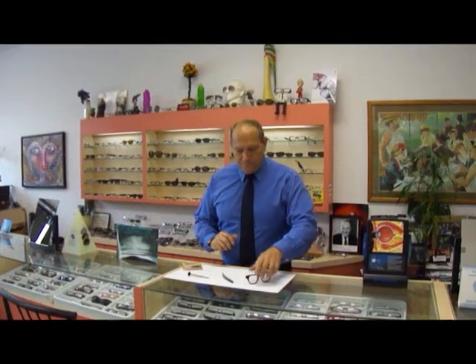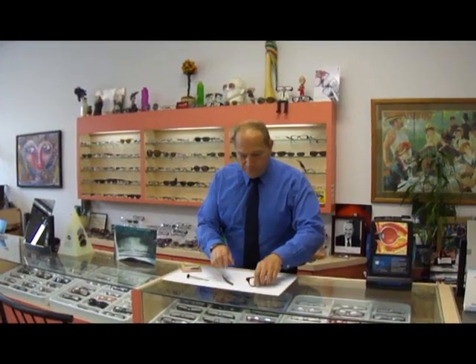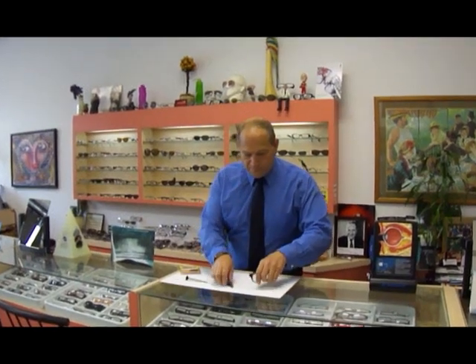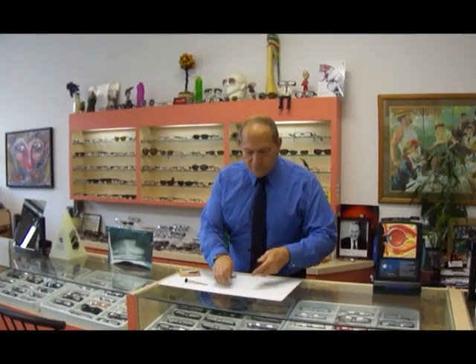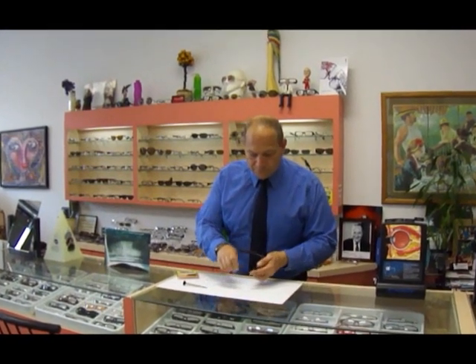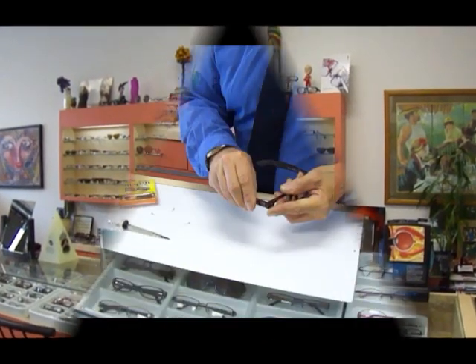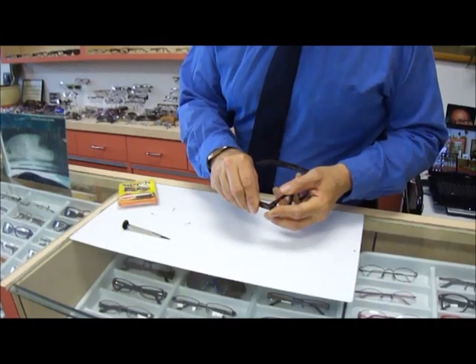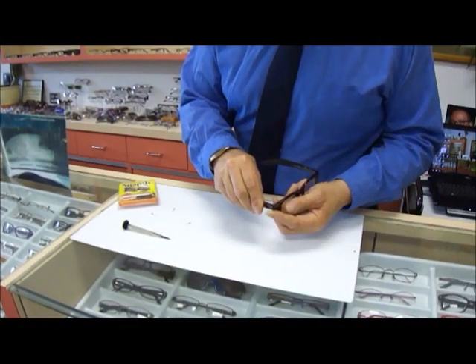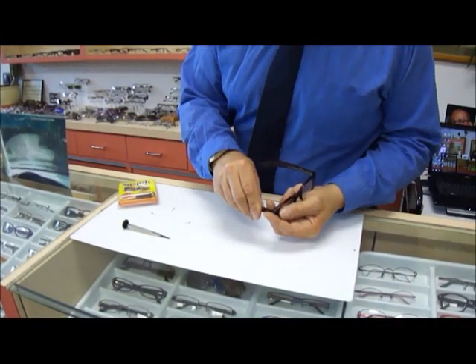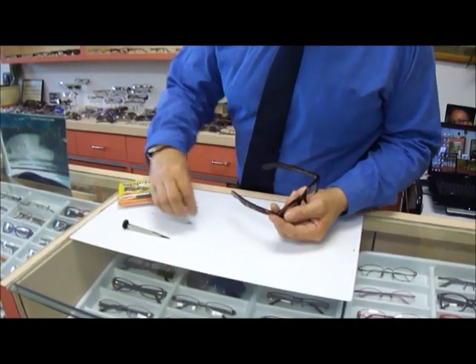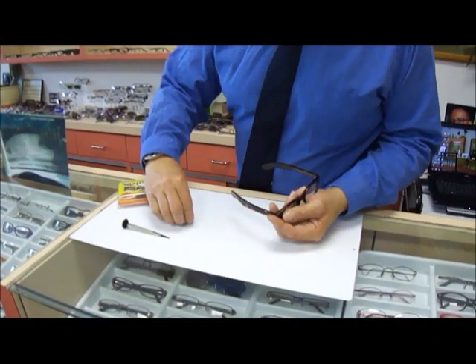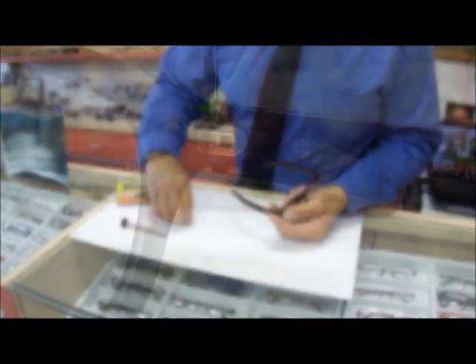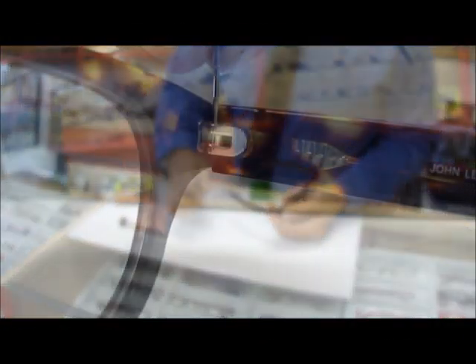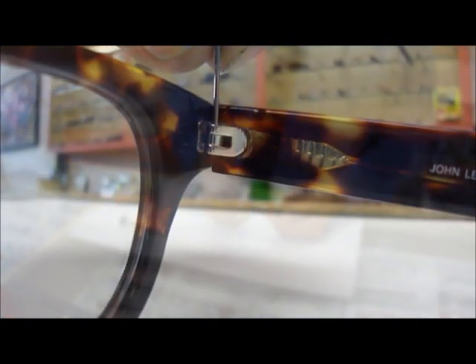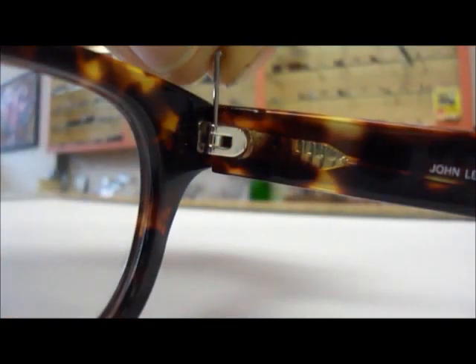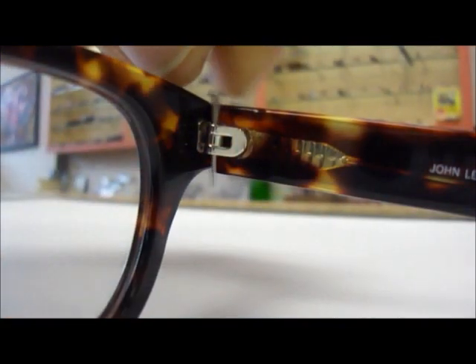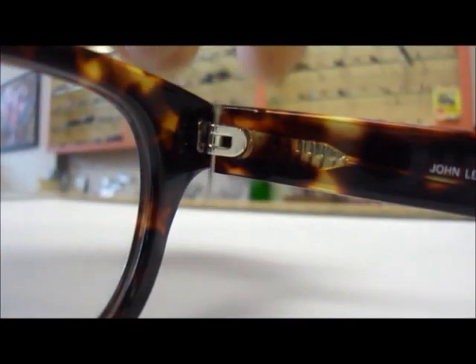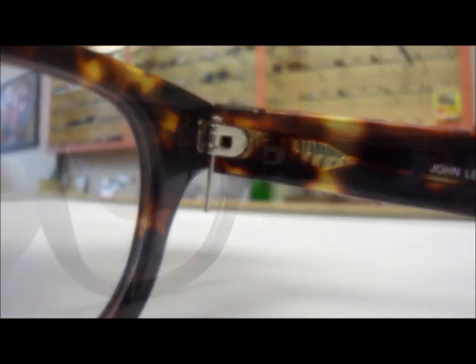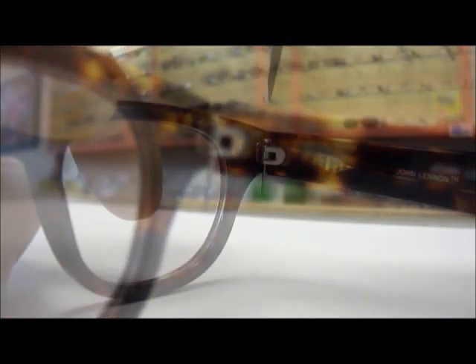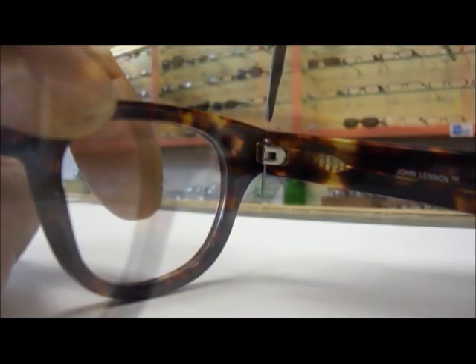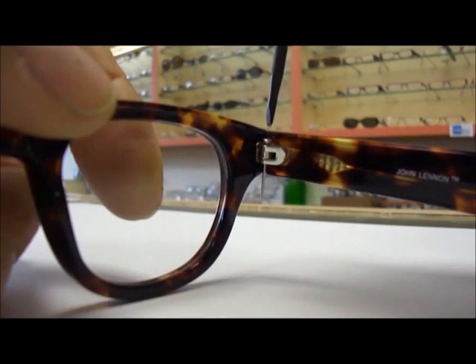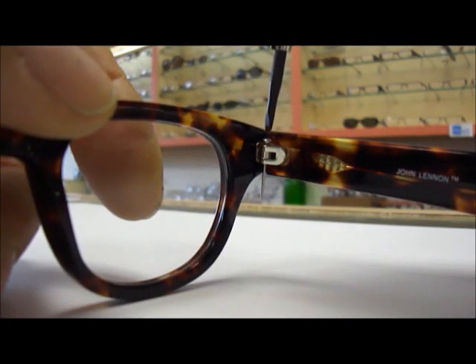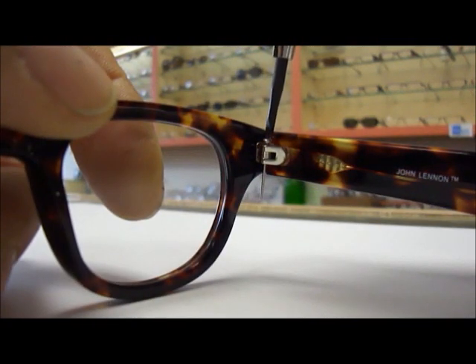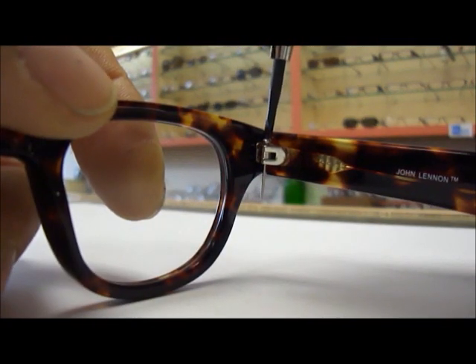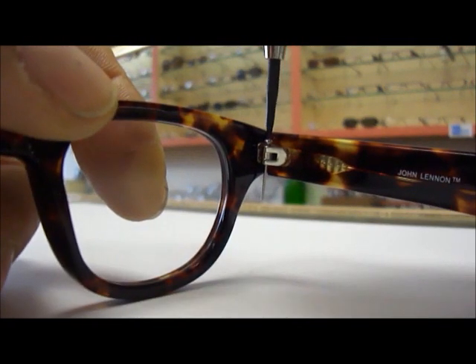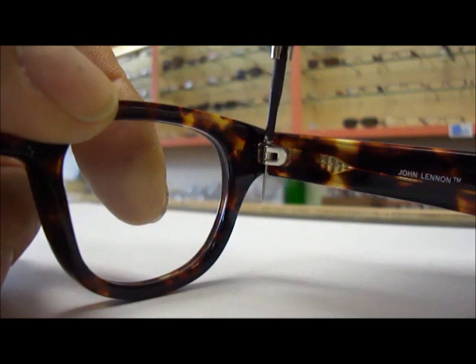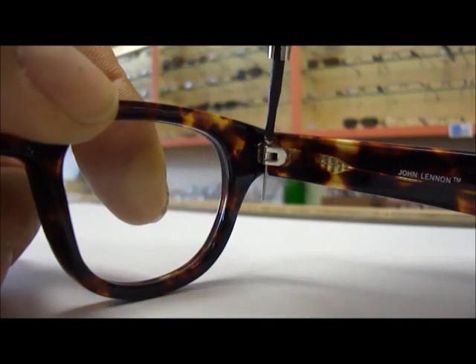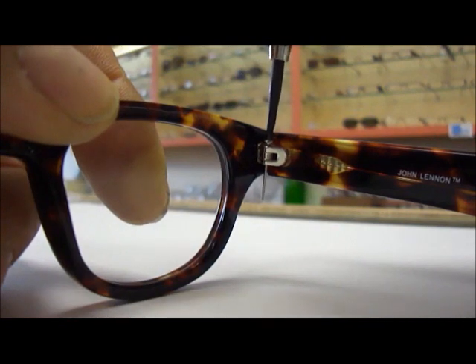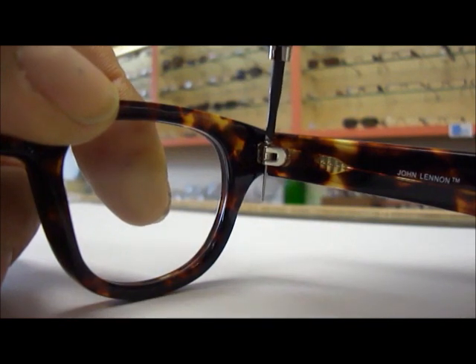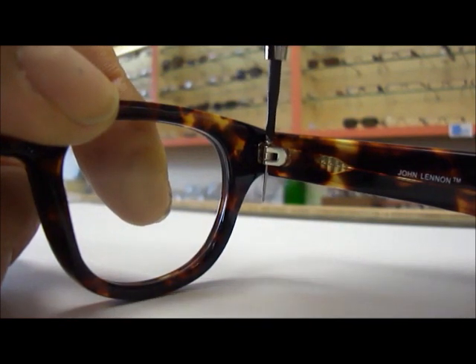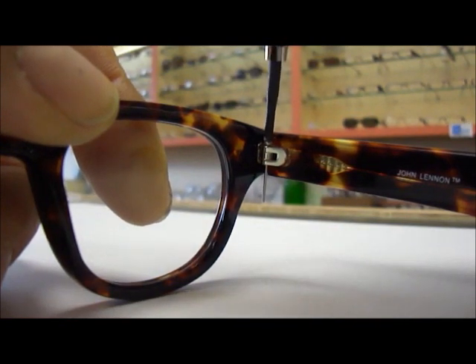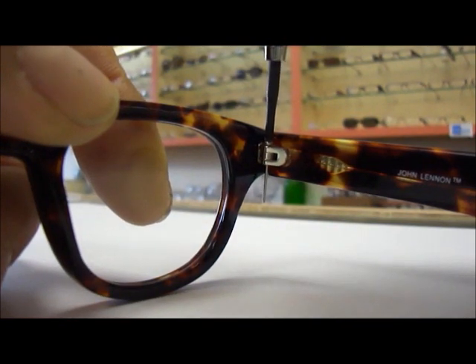You first align the hinge with the frame. Then you drop in the snap-it screw. With a screwdriver, you tighten it up. Don't be afraid to torque it down. It's made out of stainless steel. It won't break.